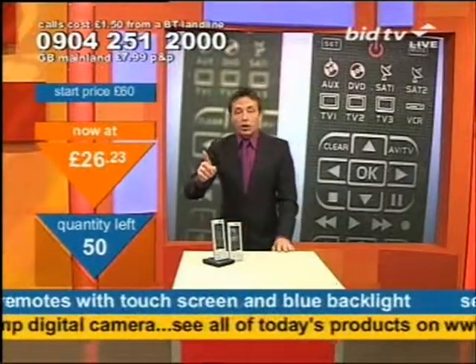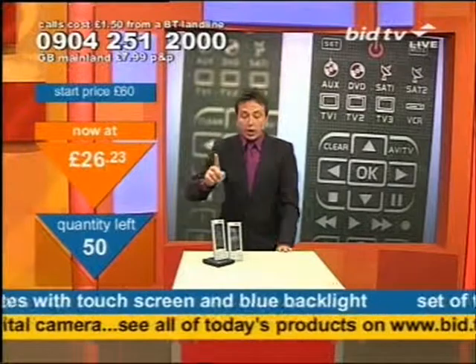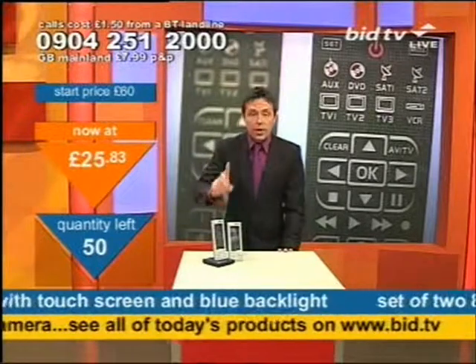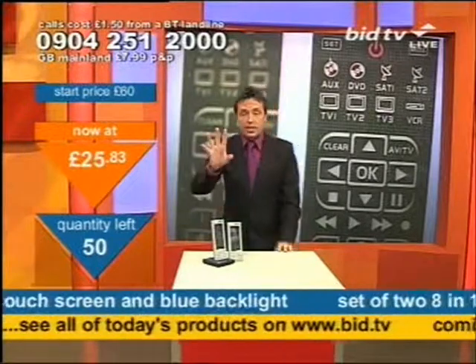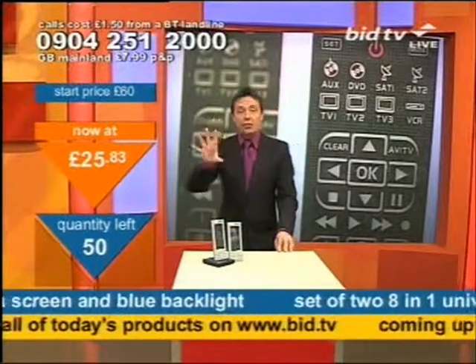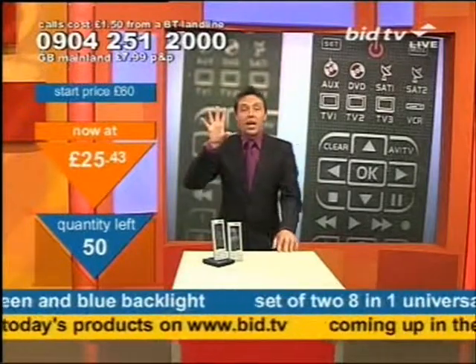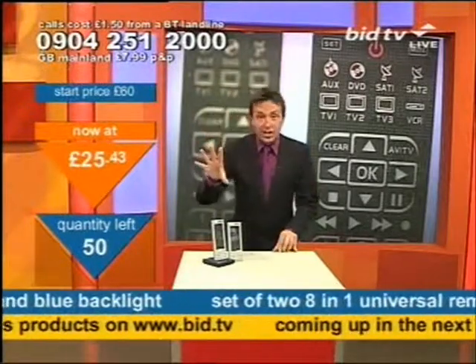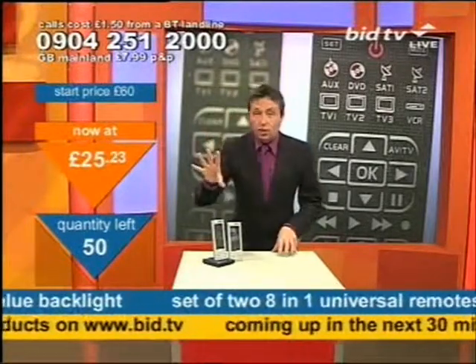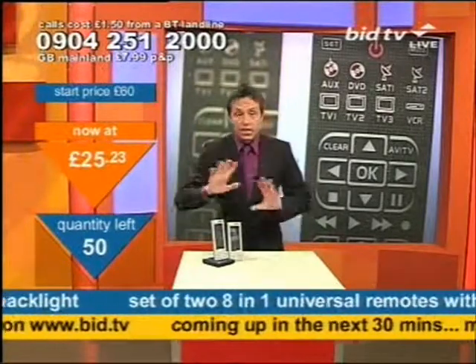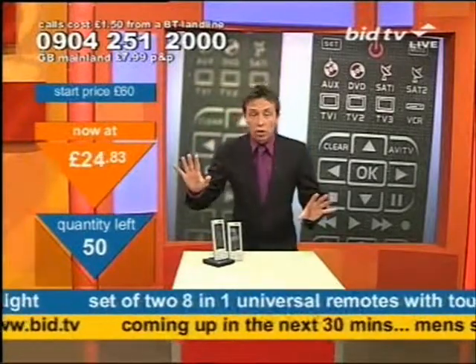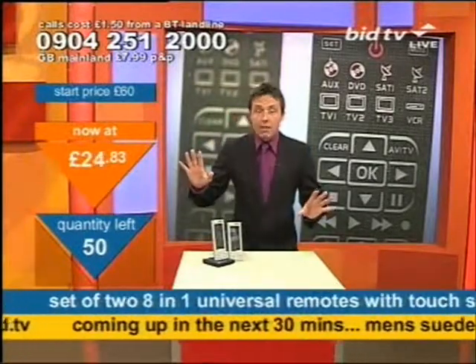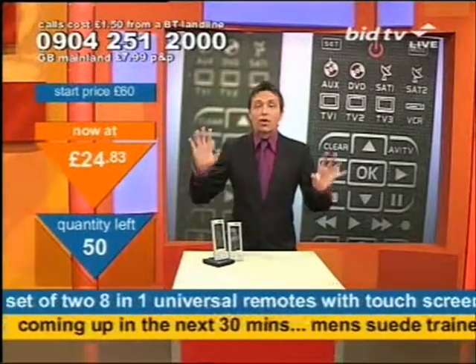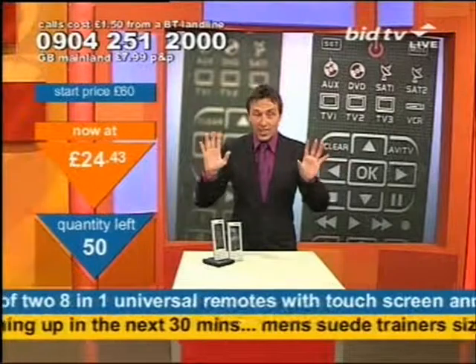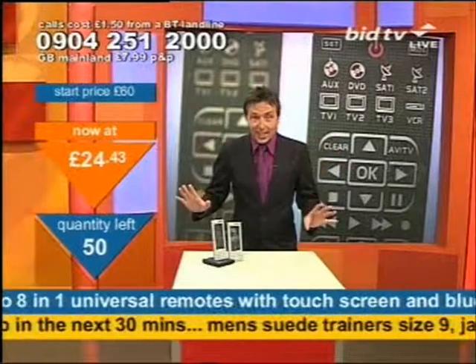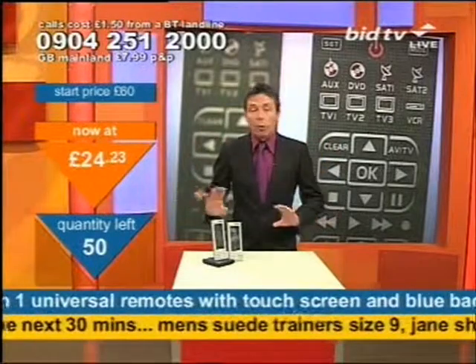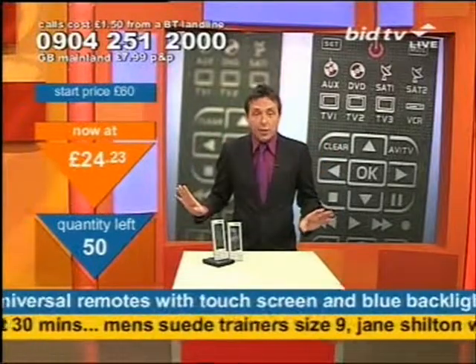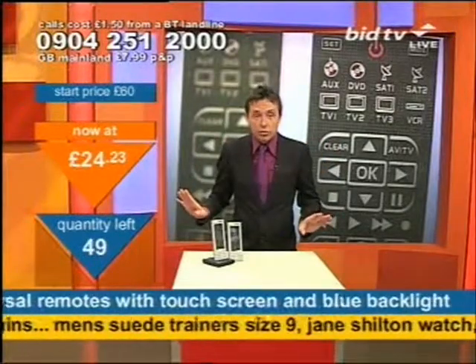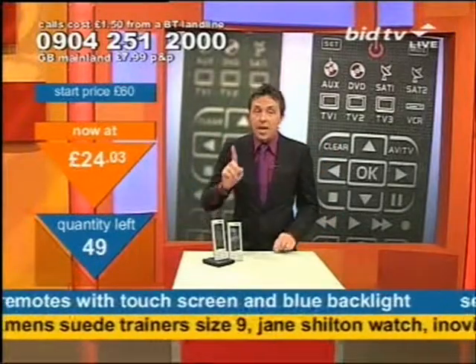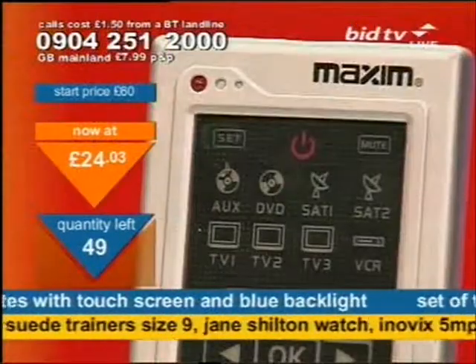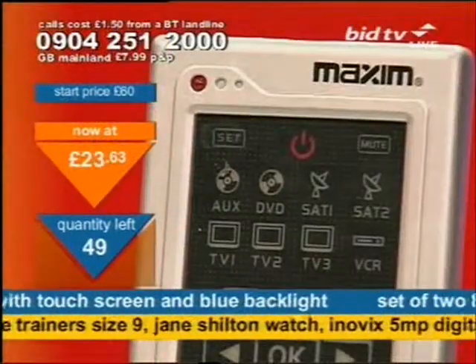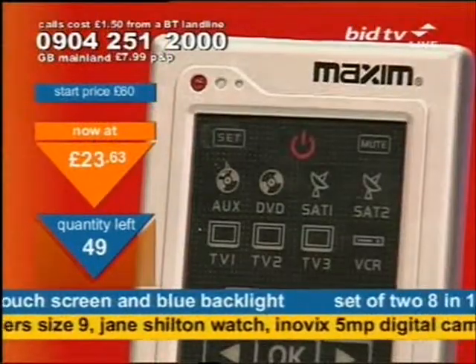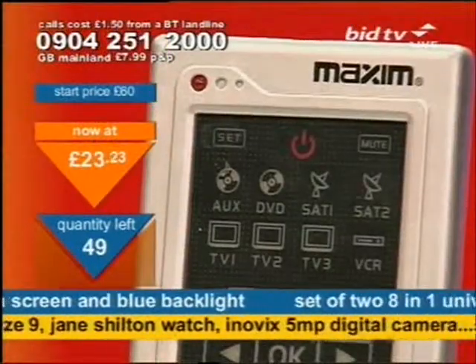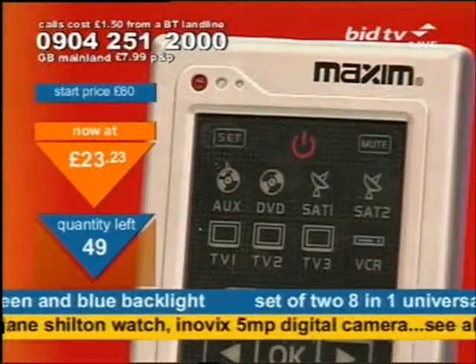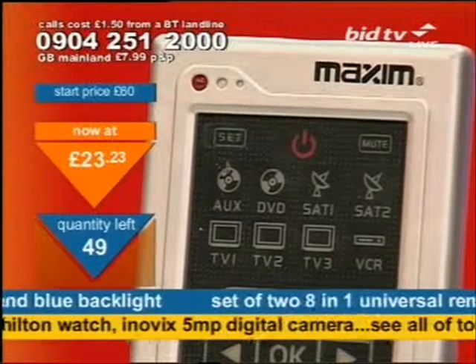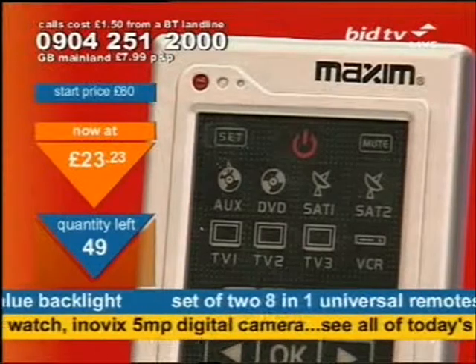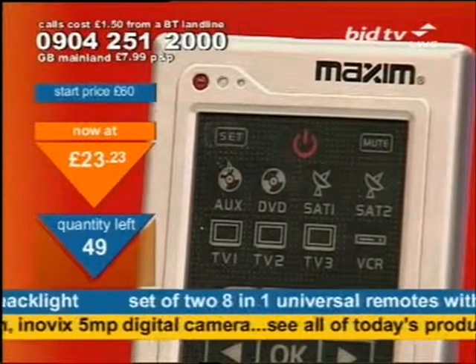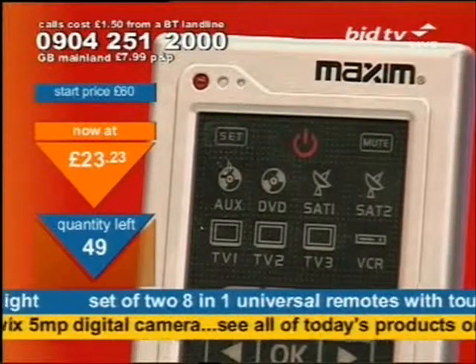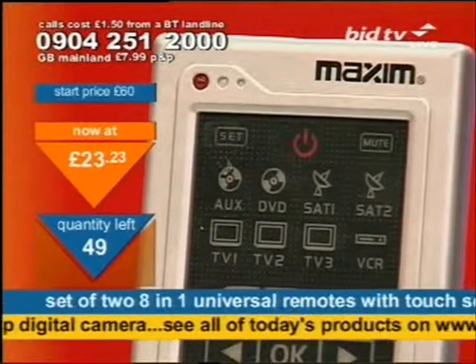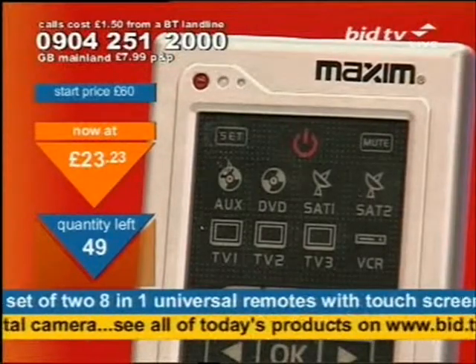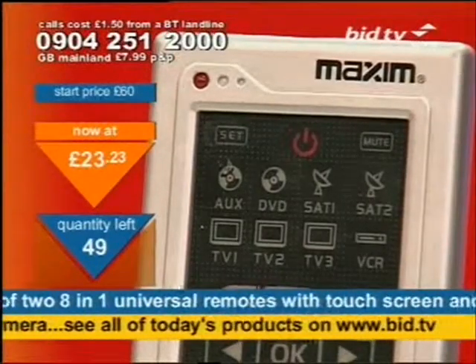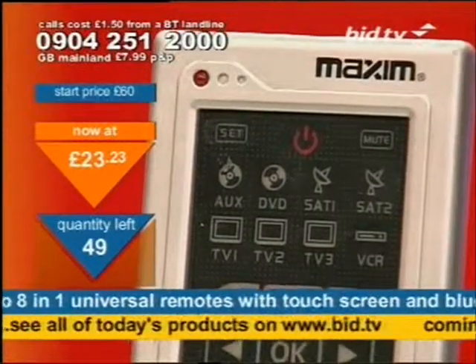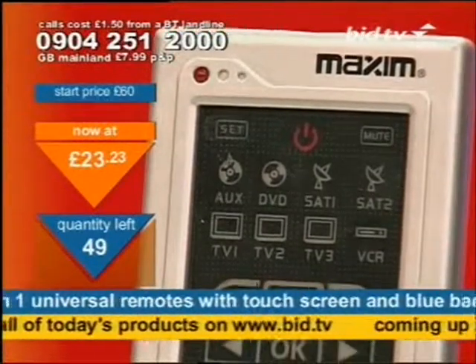I'll quickly whiz you through it and then I'm going to tell you how to buy. You're going to need to call for these because I'm not looking to make money on them — I'm looking to clear them at whatever price will do. Here we go. From the top, there you see the different sort of devices you can put into them. People are calling already, like Patricia in Wakefield.